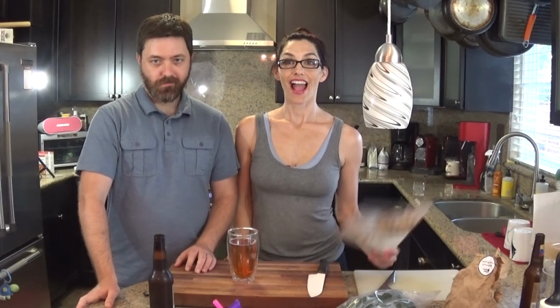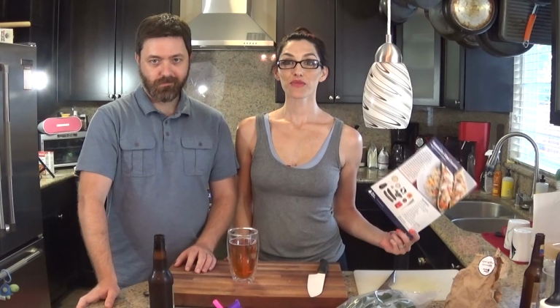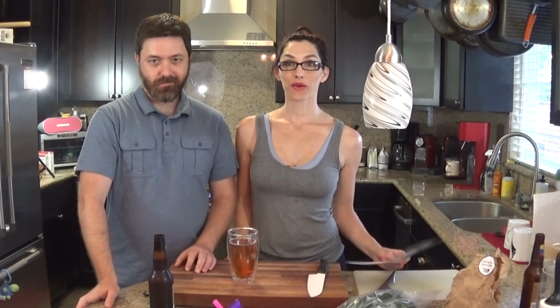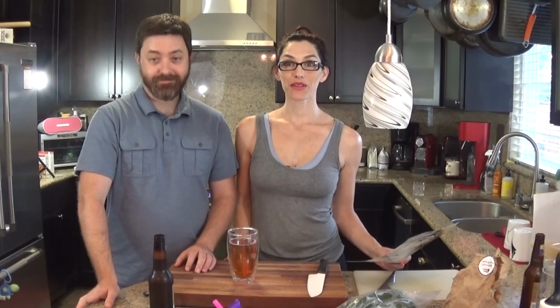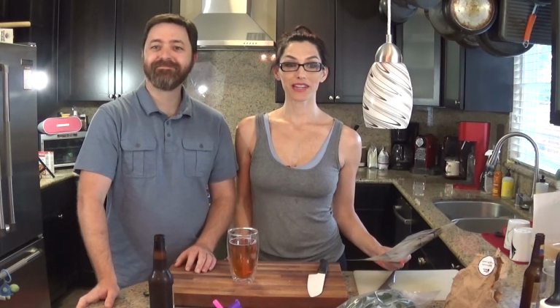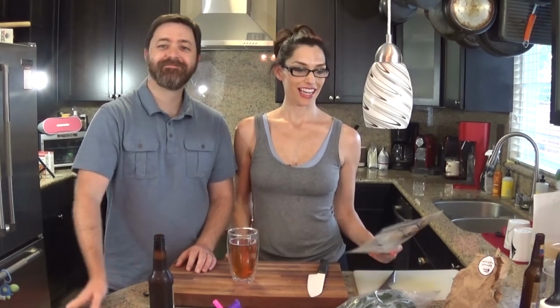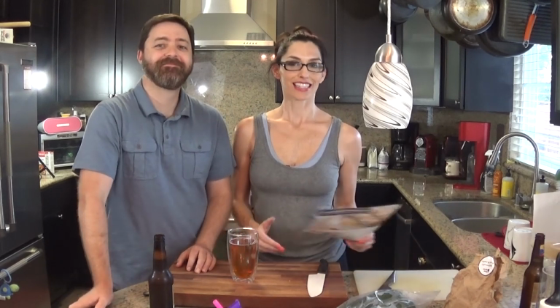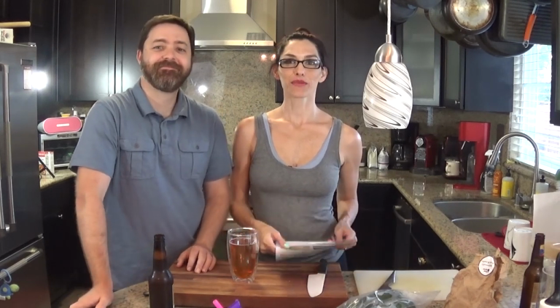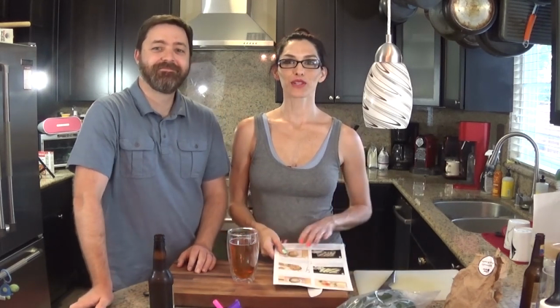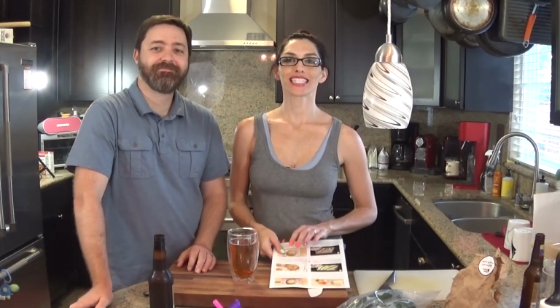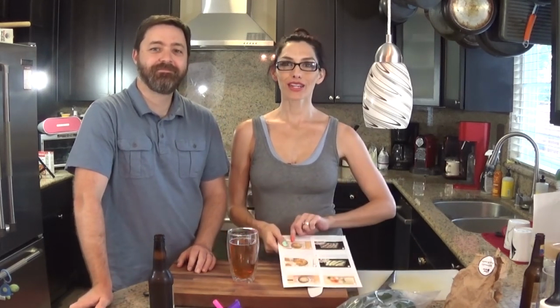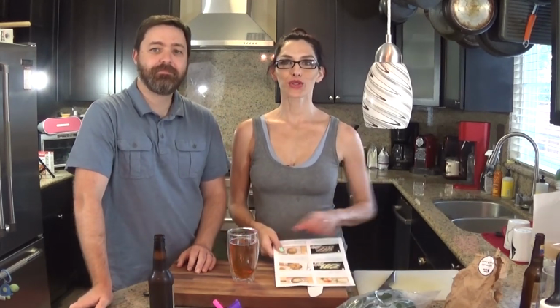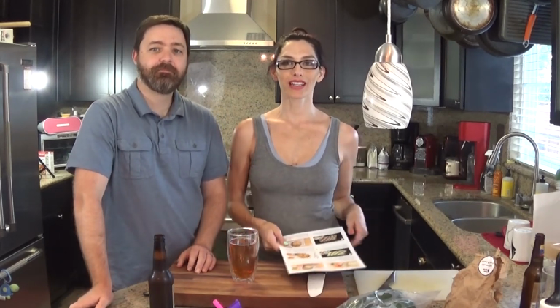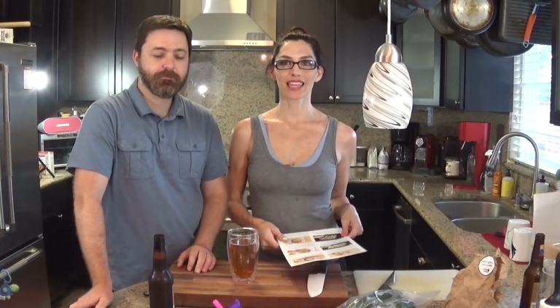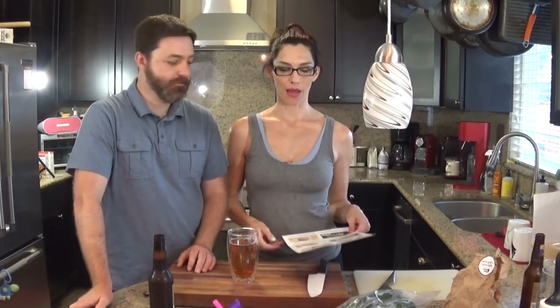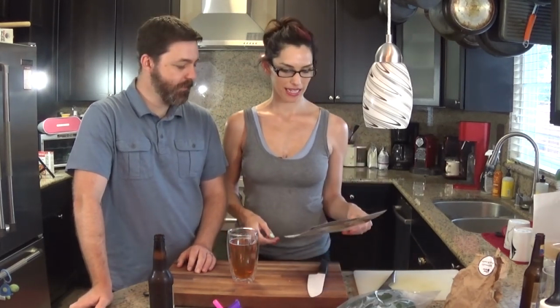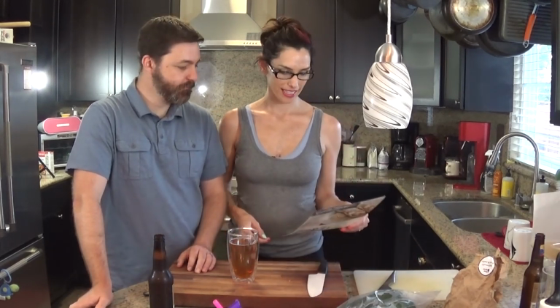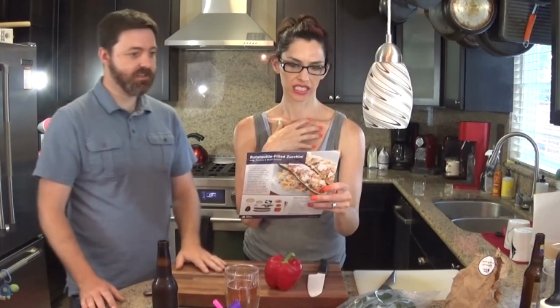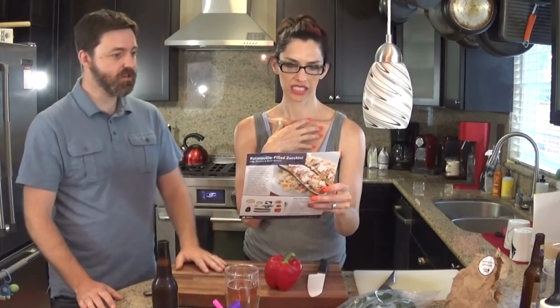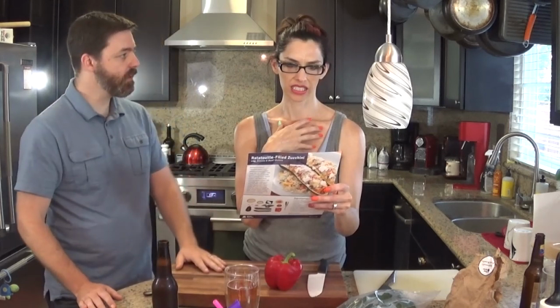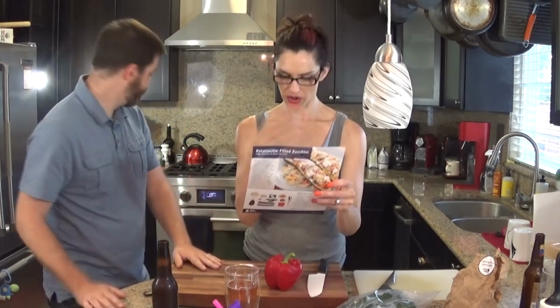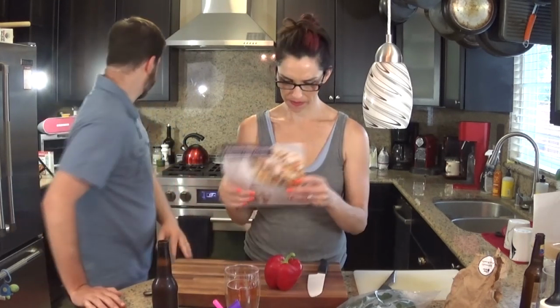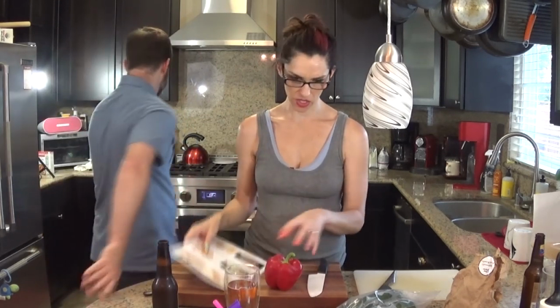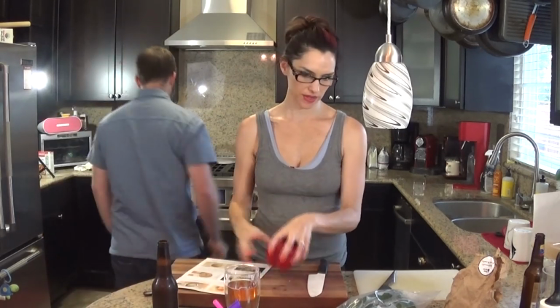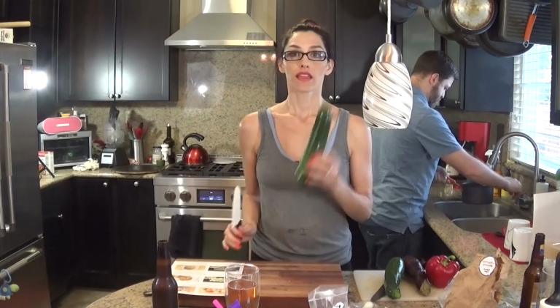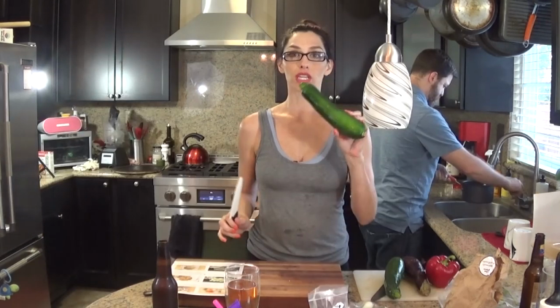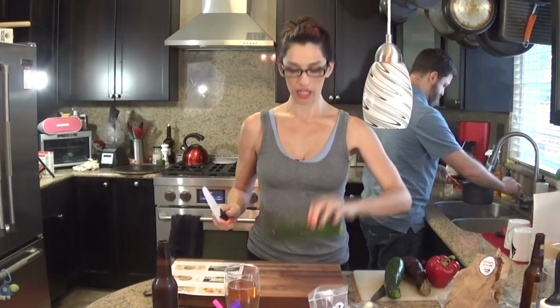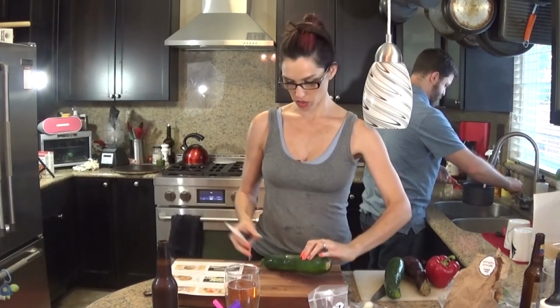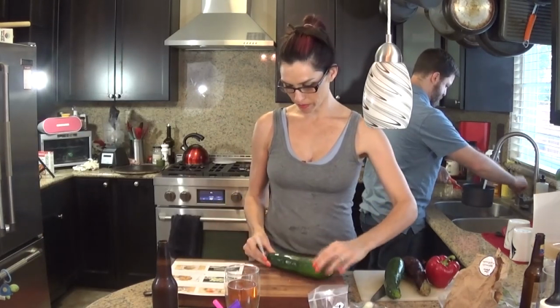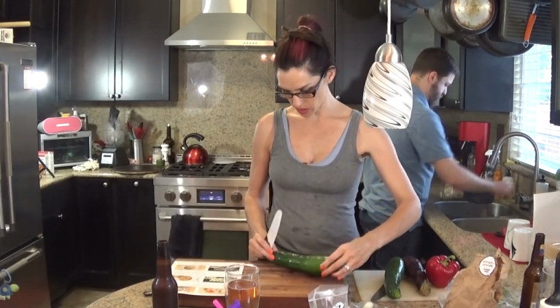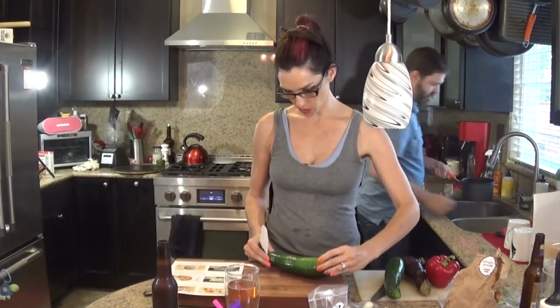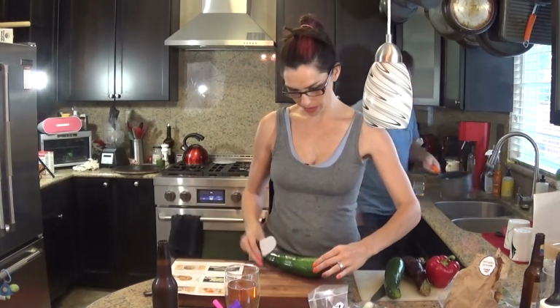We're back with meal three. This time we're going to do it together to try to speed things up. Let's start chopping — let's do this. The zucchinis are to be boats, so I'm going to cut them in half and then scoop the guts out.